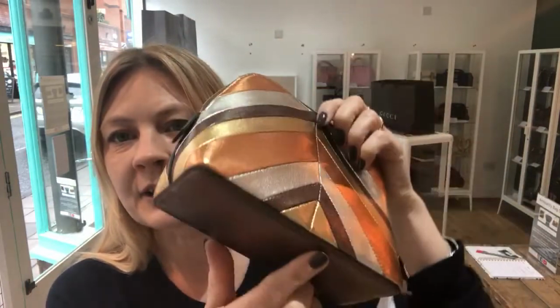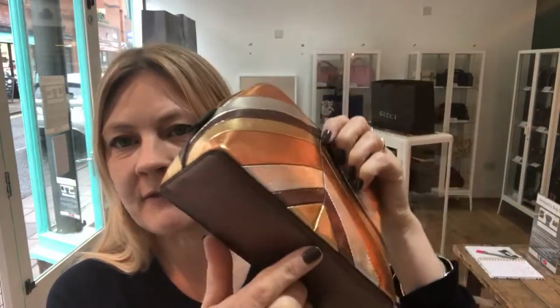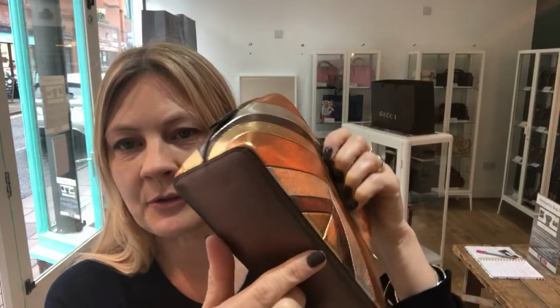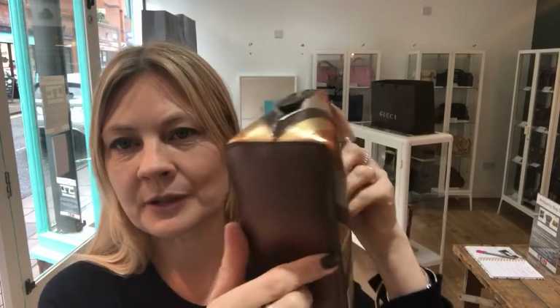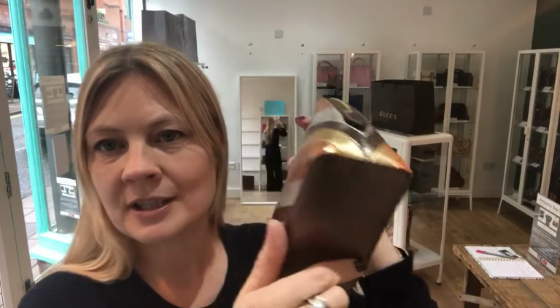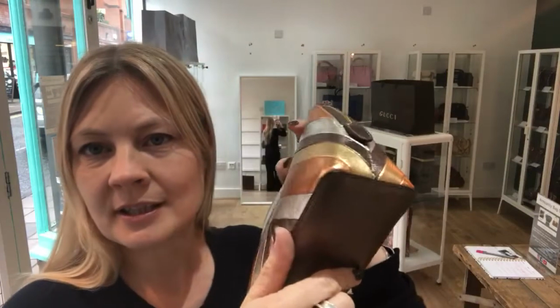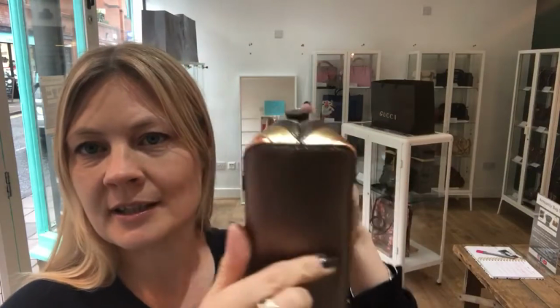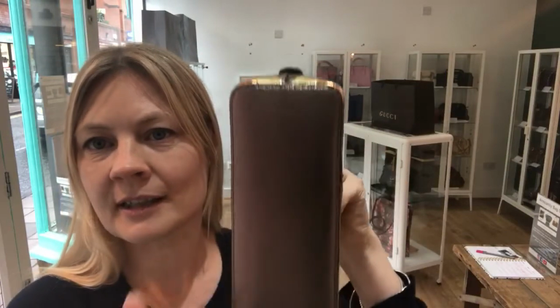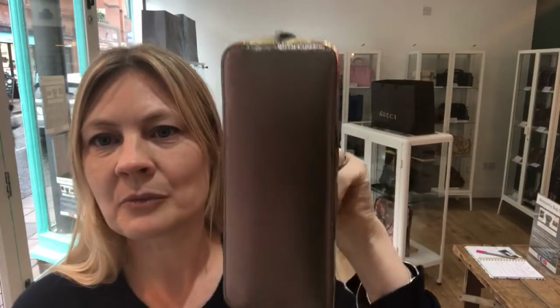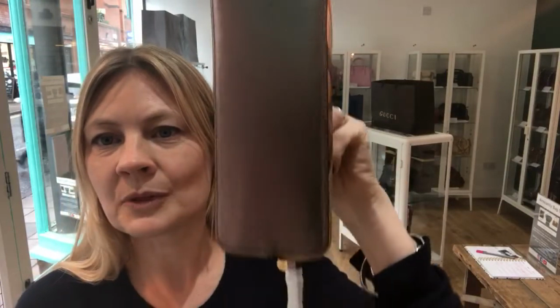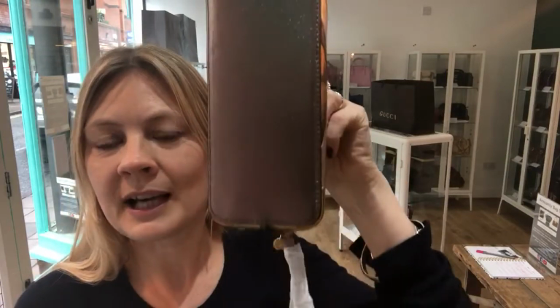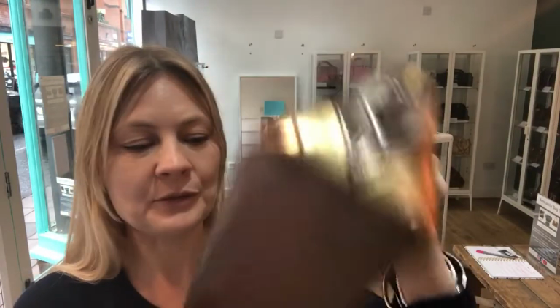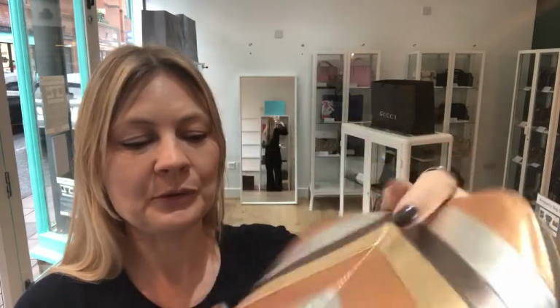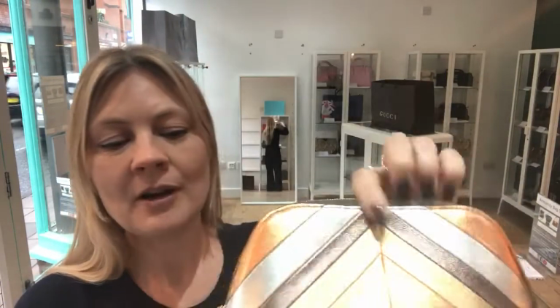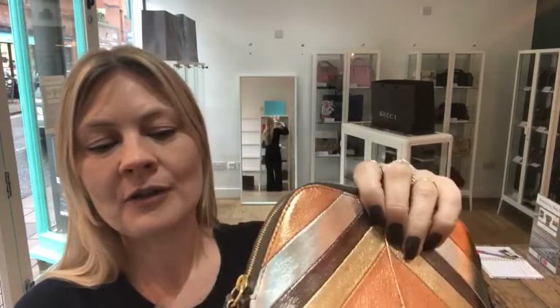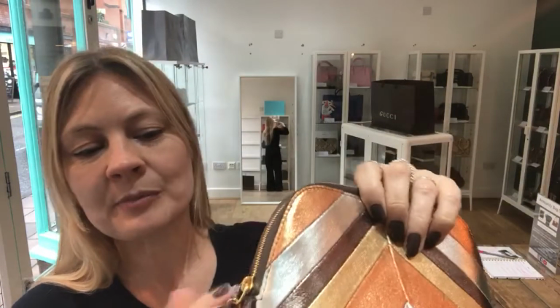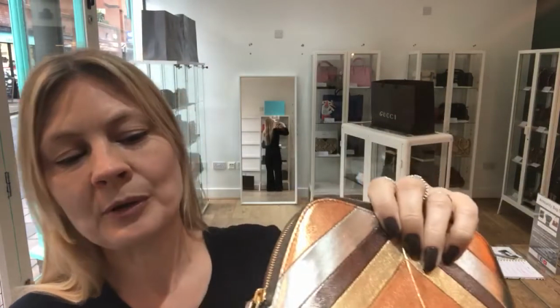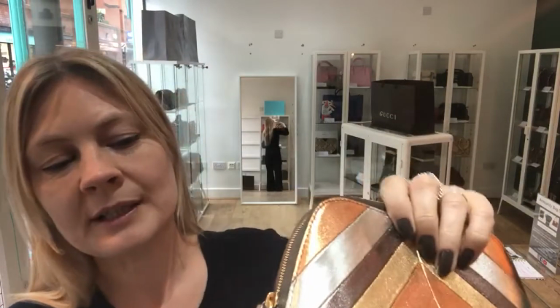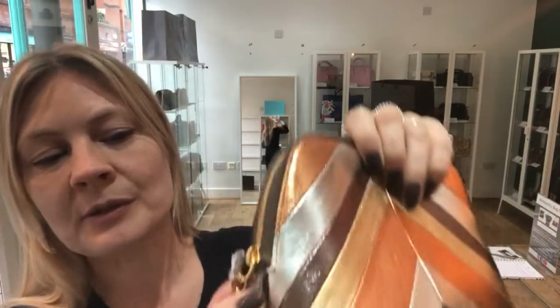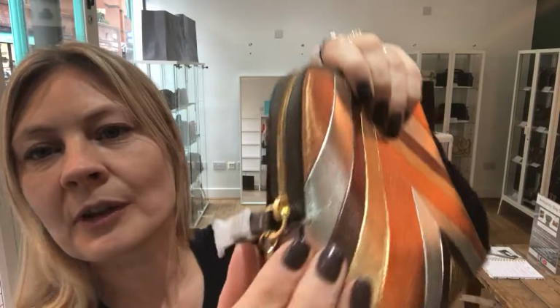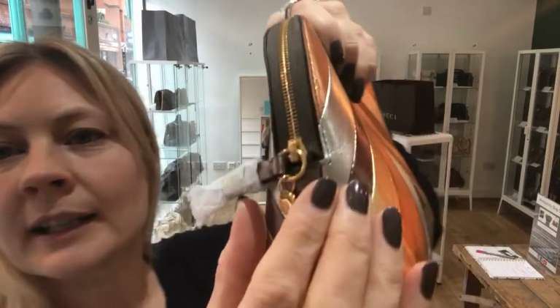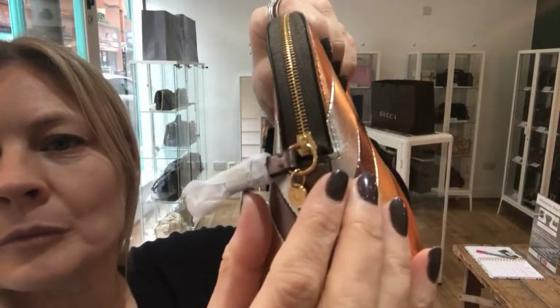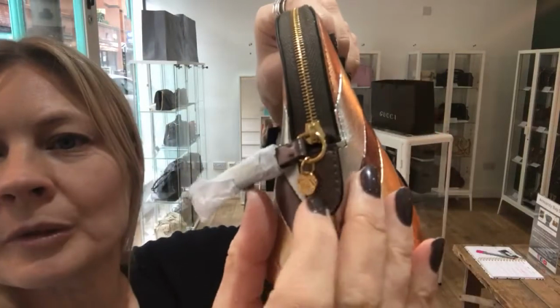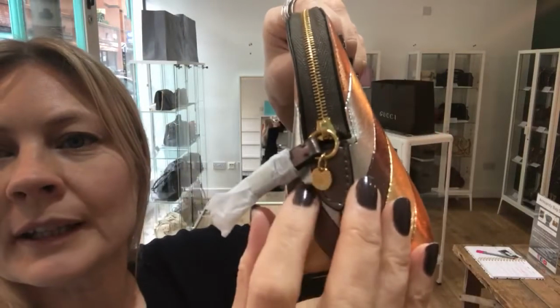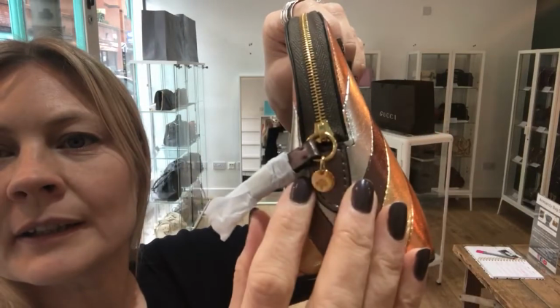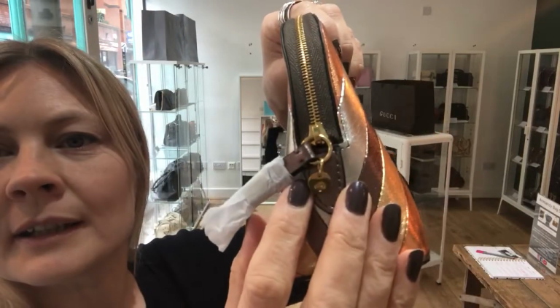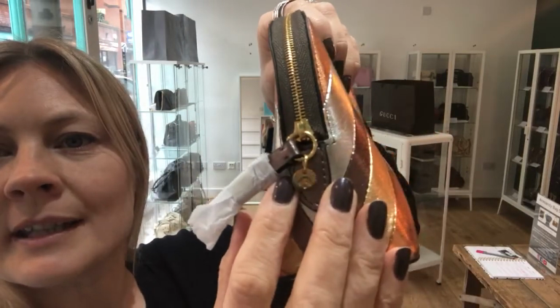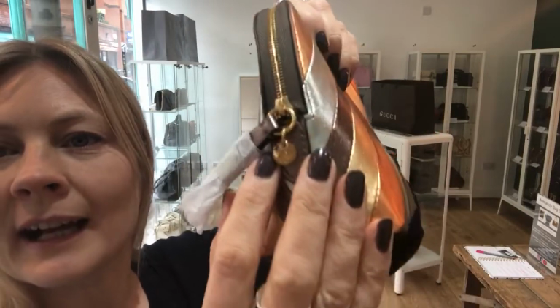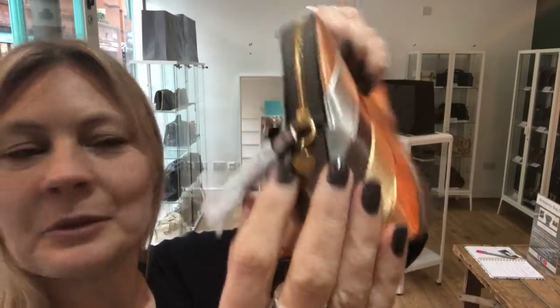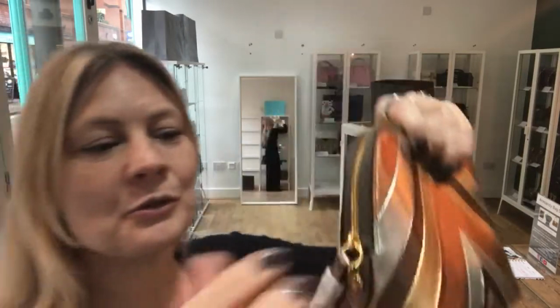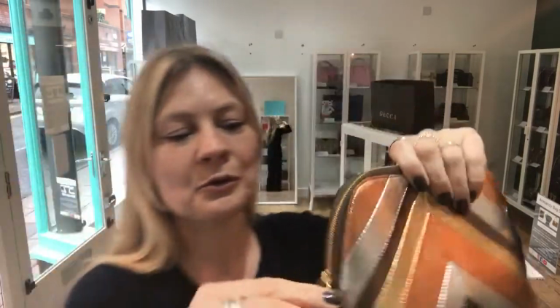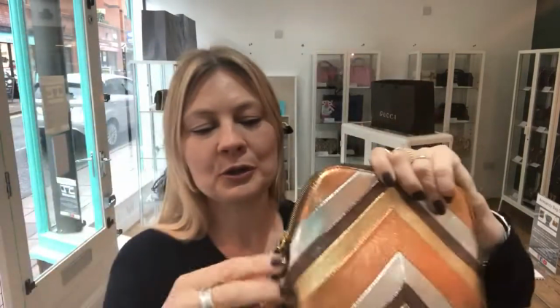You can see from those corners there's just nothing at all. On the zip pull it's also got a little Mulberry tab which is so cute.